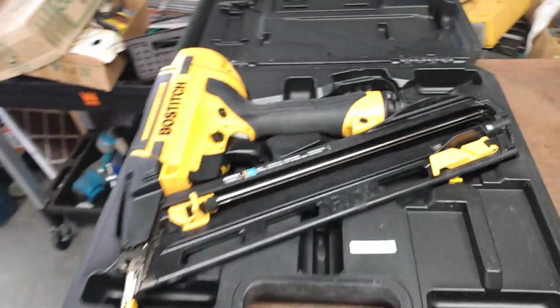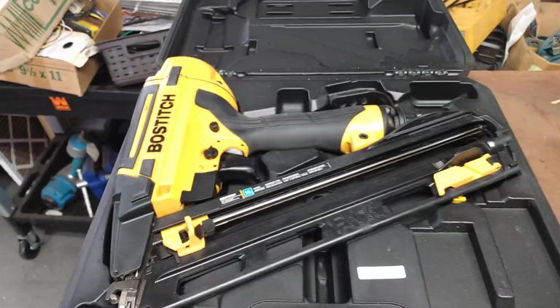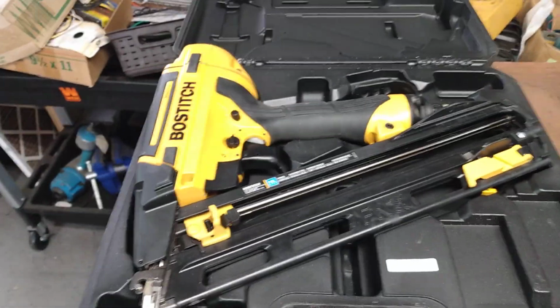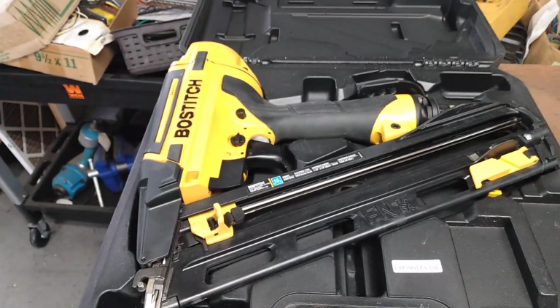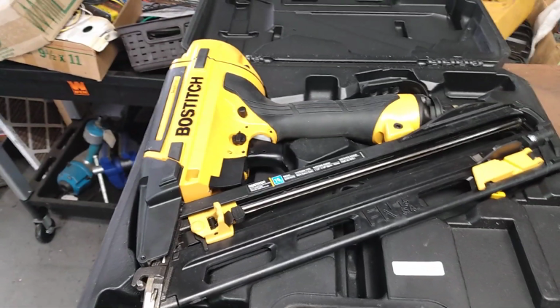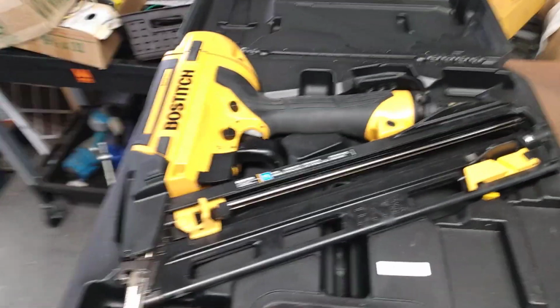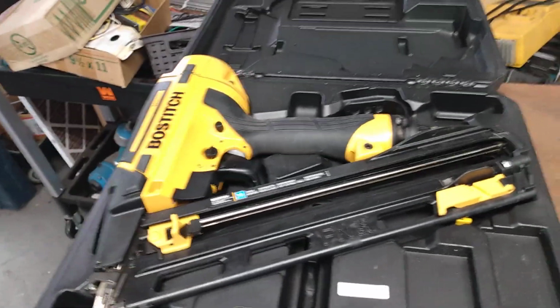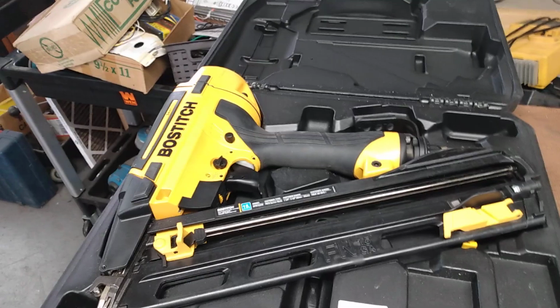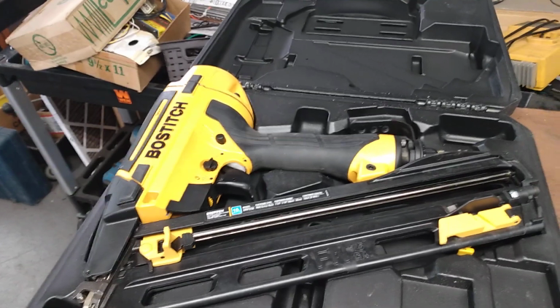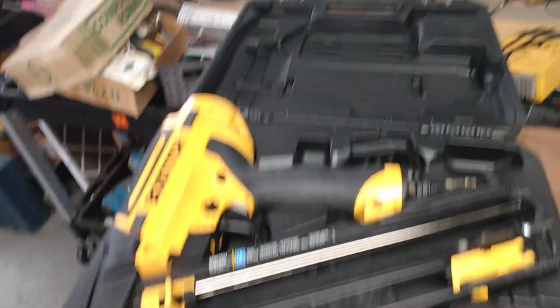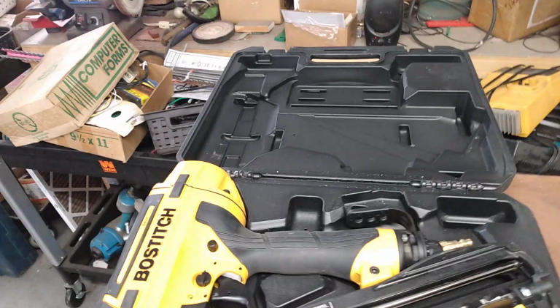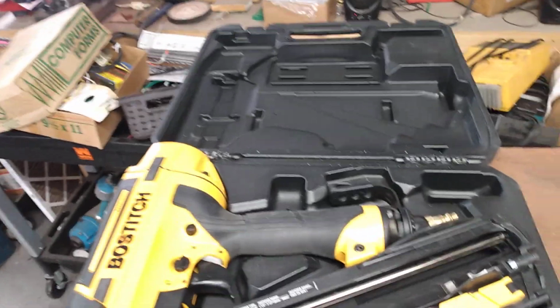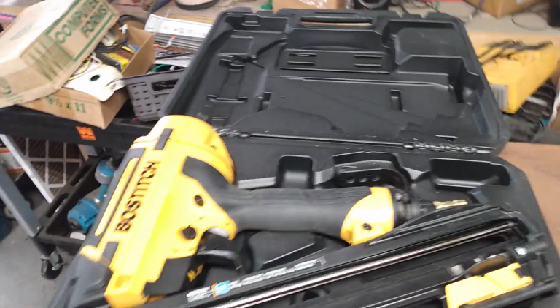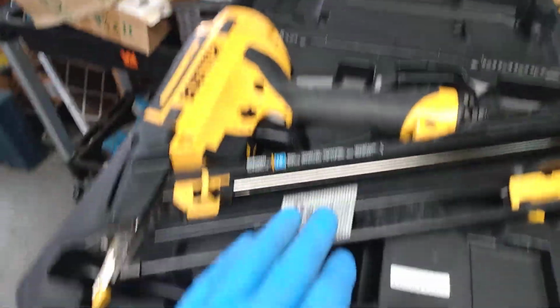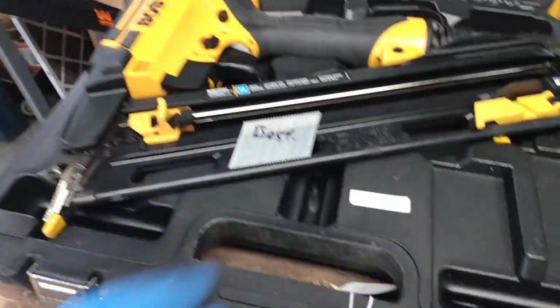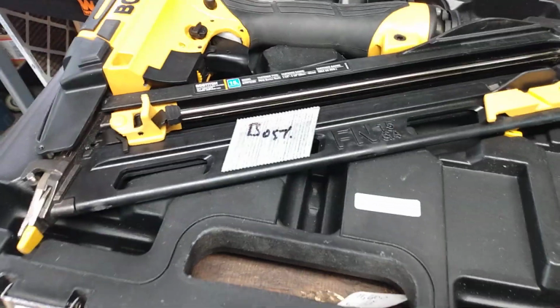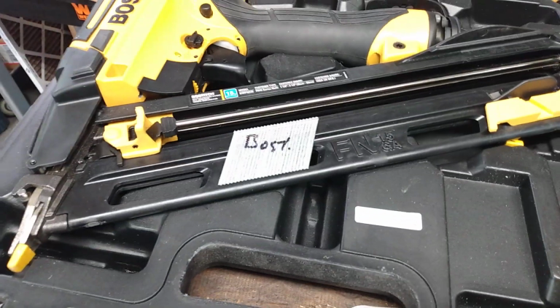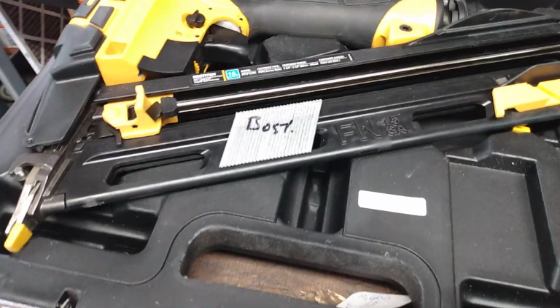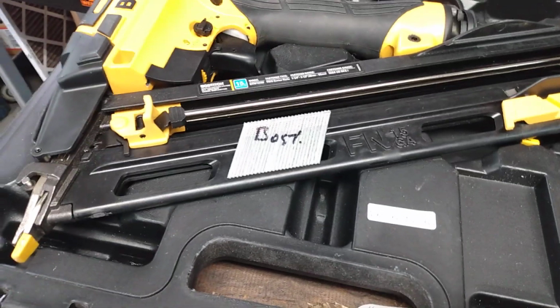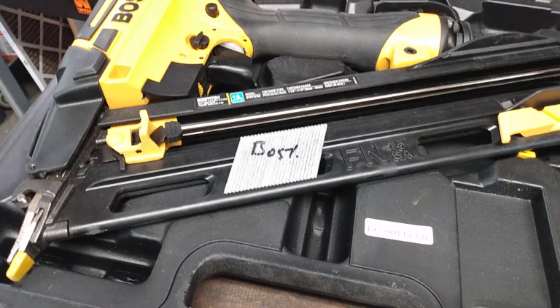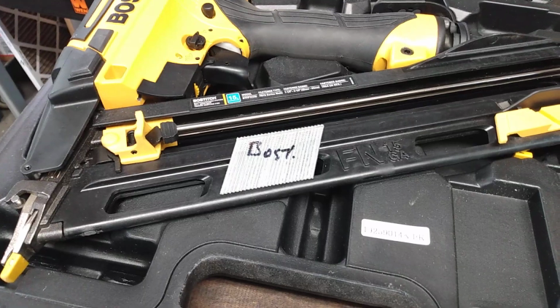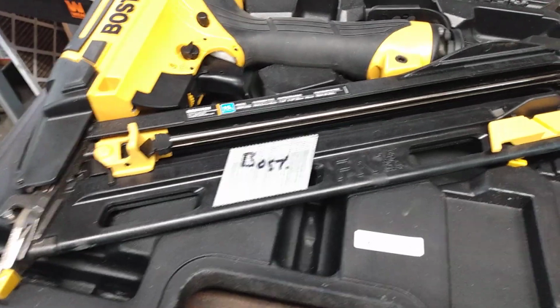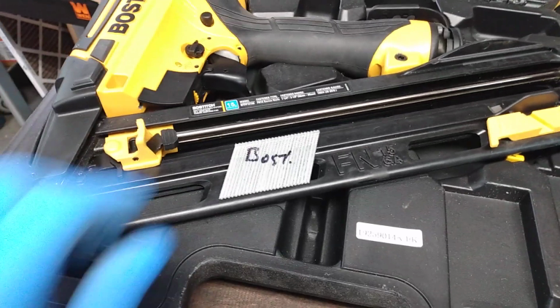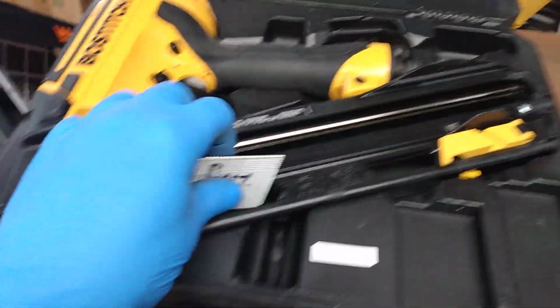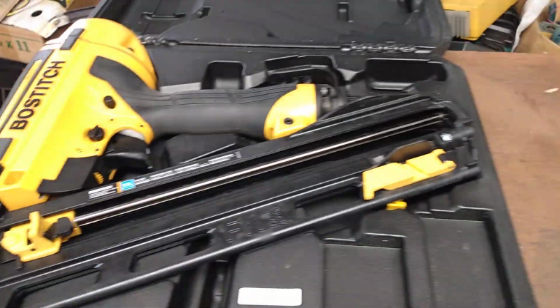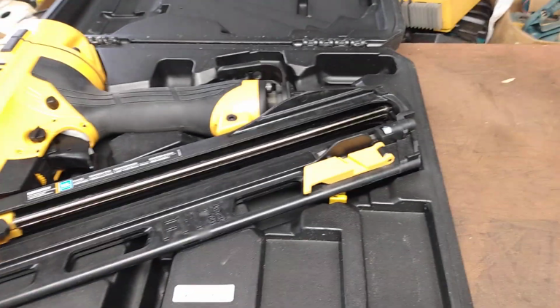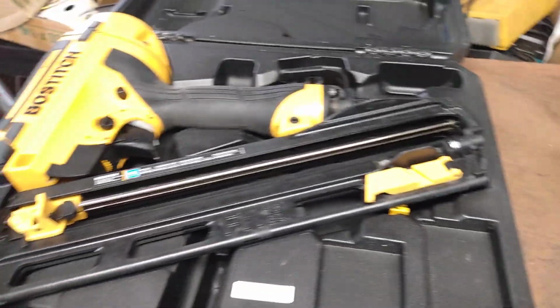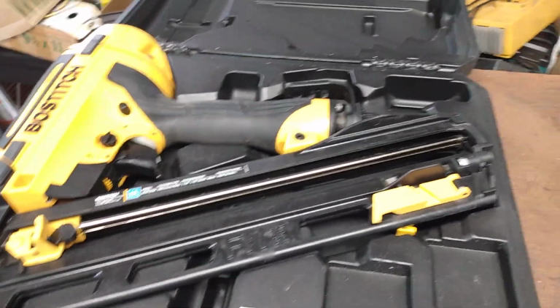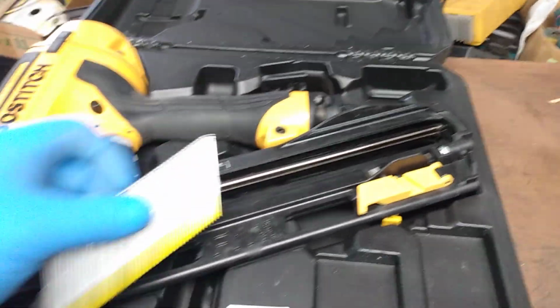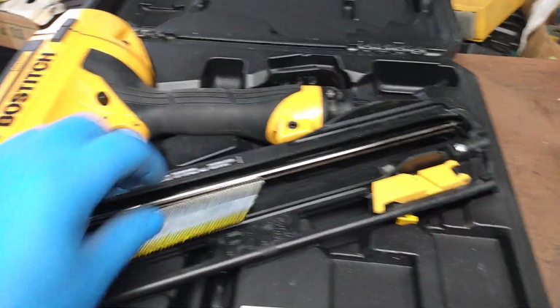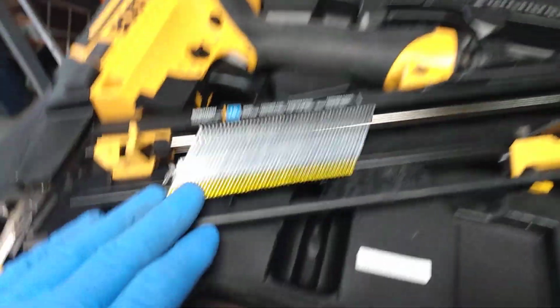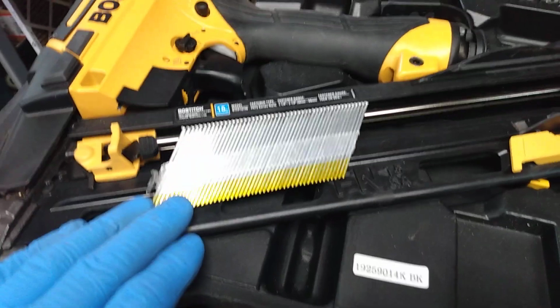These come into my shop commonly with the wrong nails in them. So we've got the correct nails here — I think those are inch and a quarter — and then we've got the incorrect nails here.